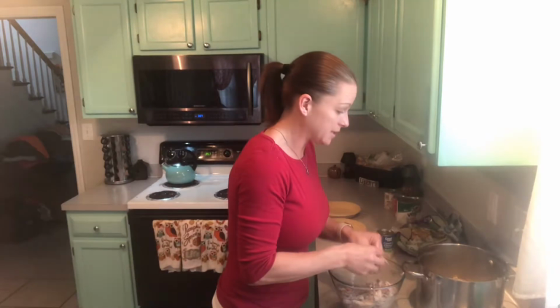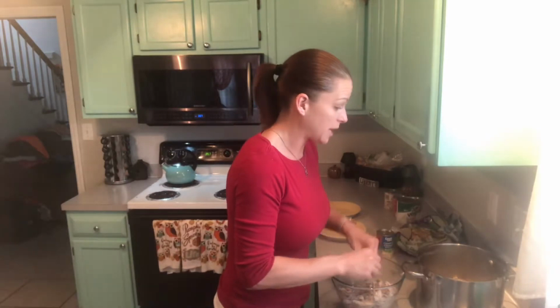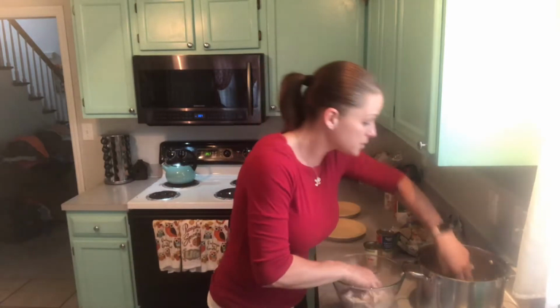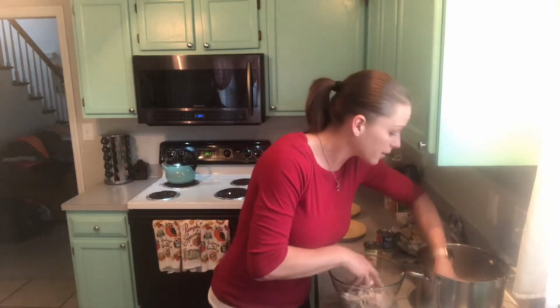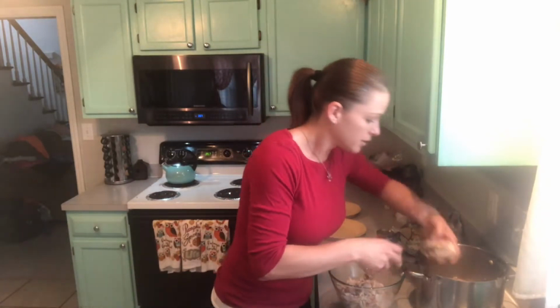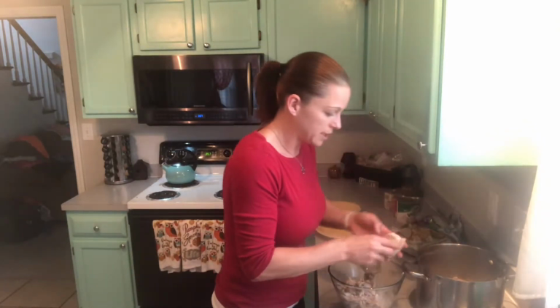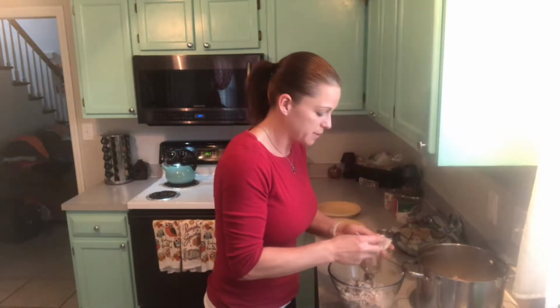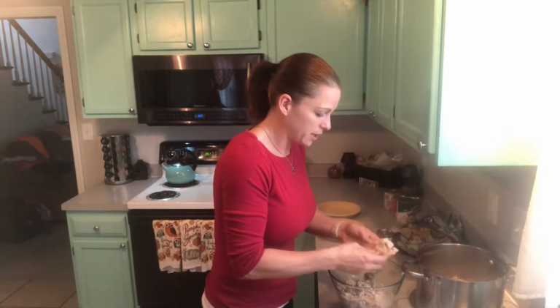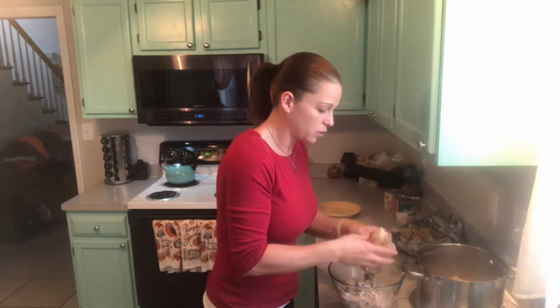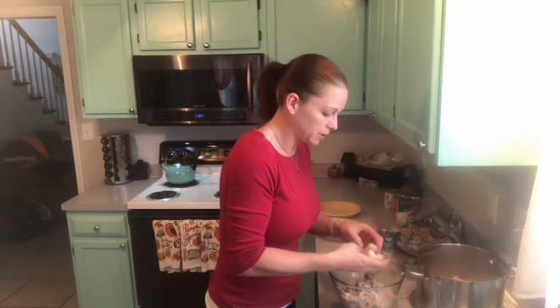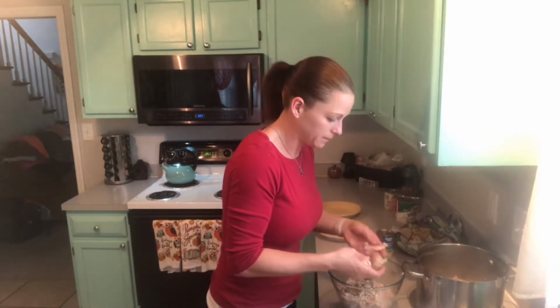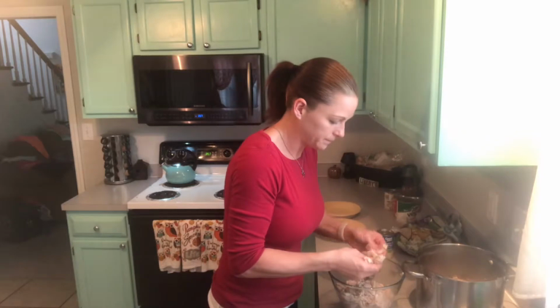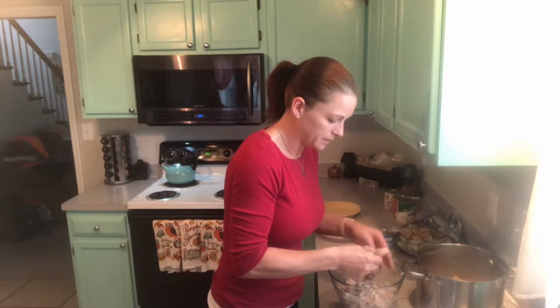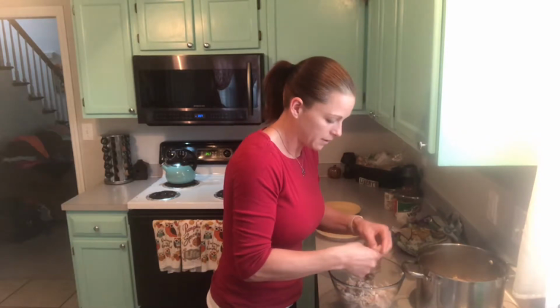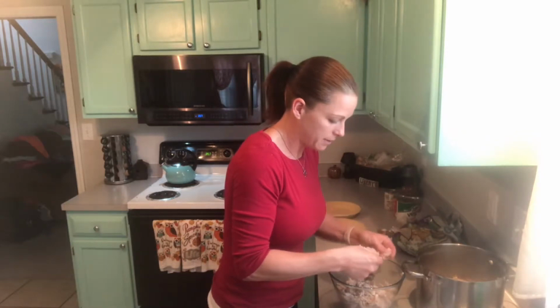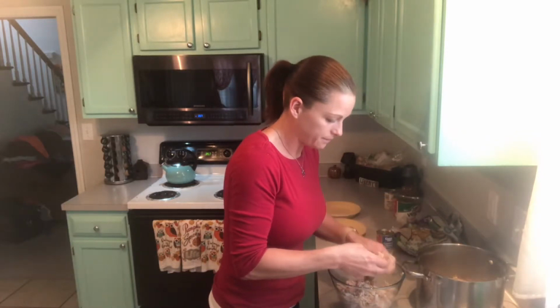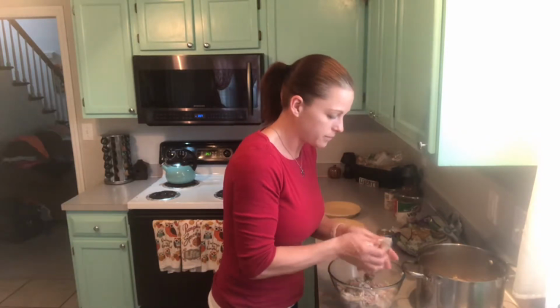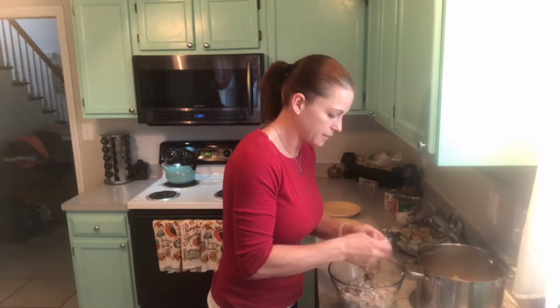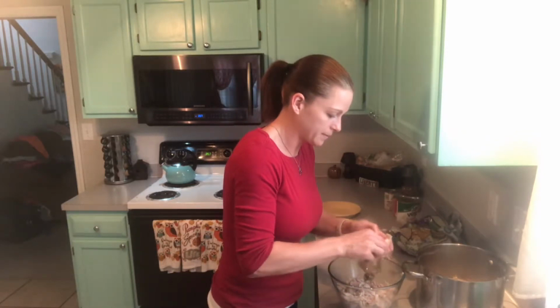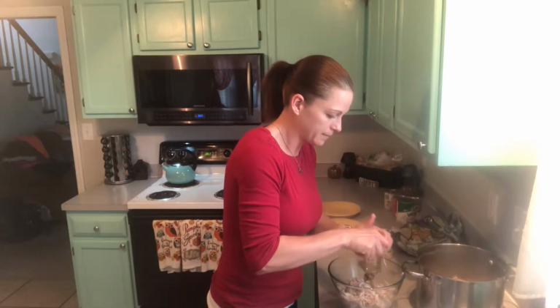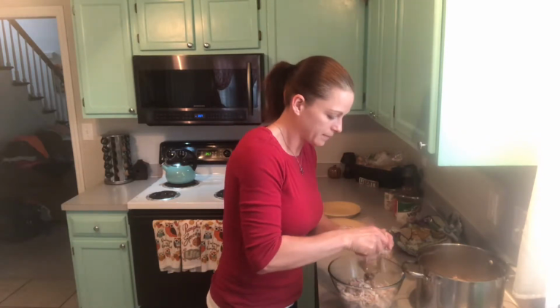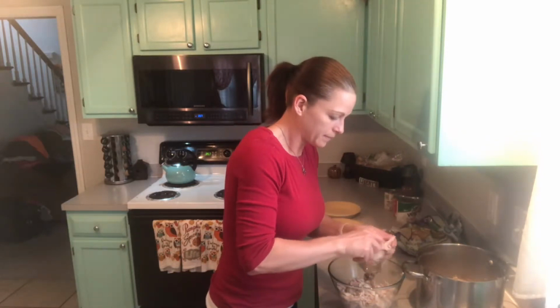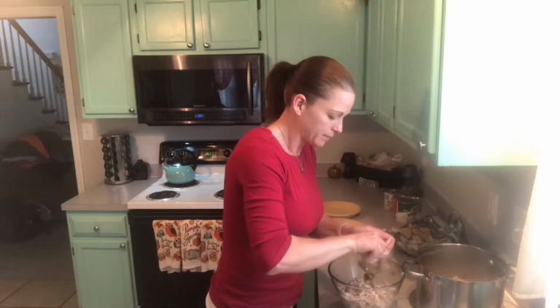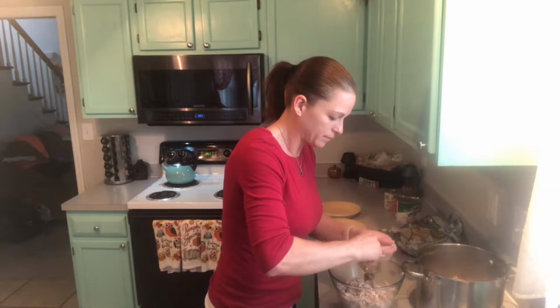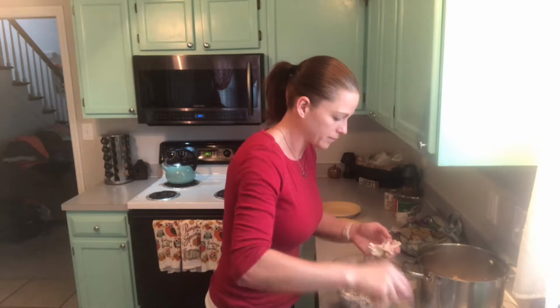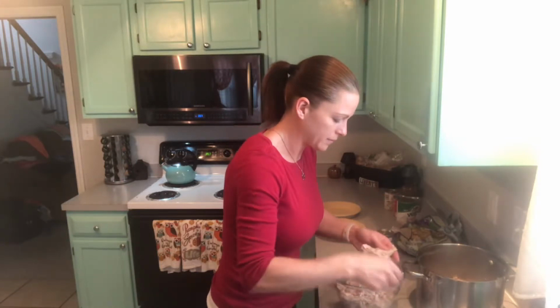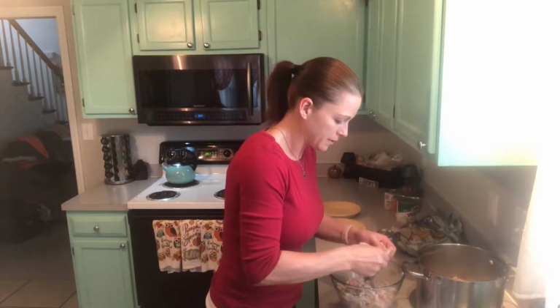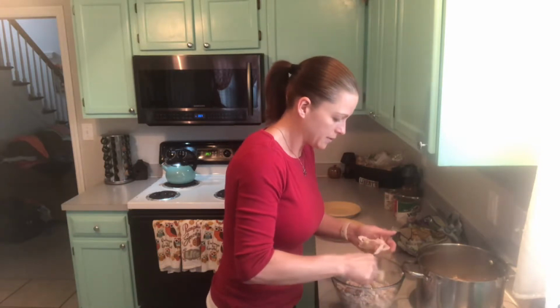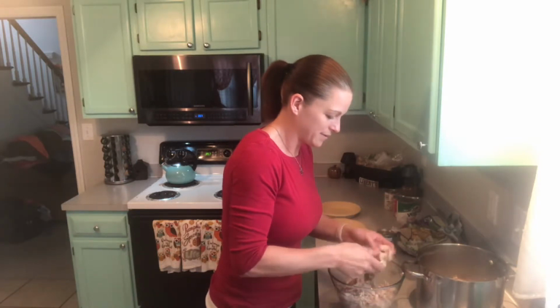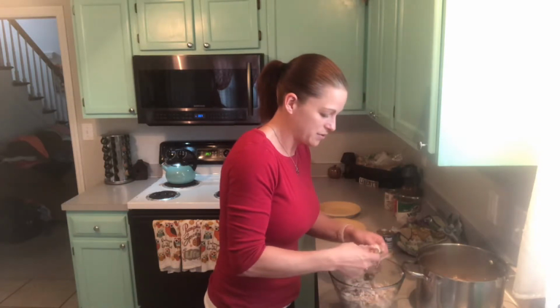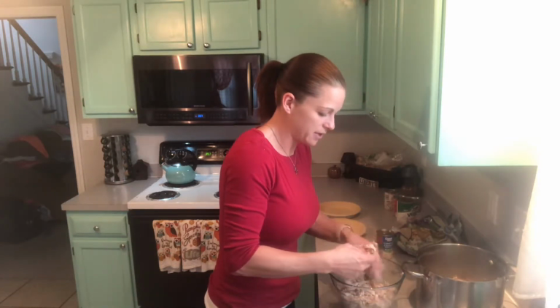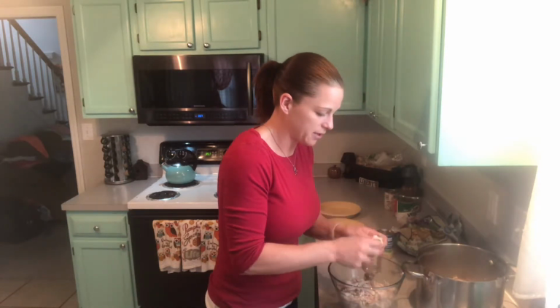Now listen, there's a lot of juice in there, so try not to spill it — hold it real level. You have it or do you need help?